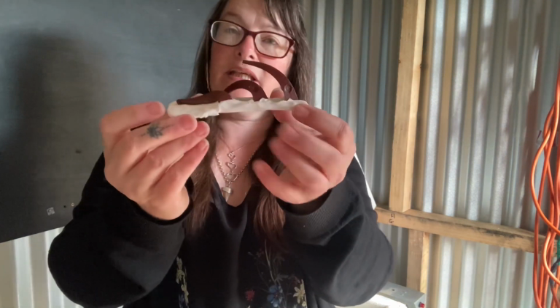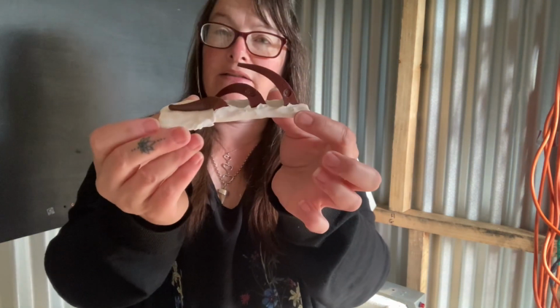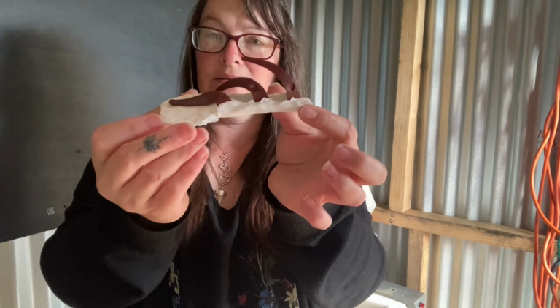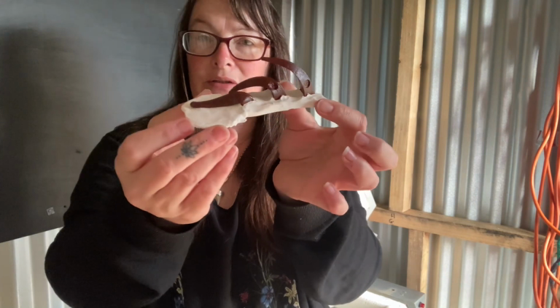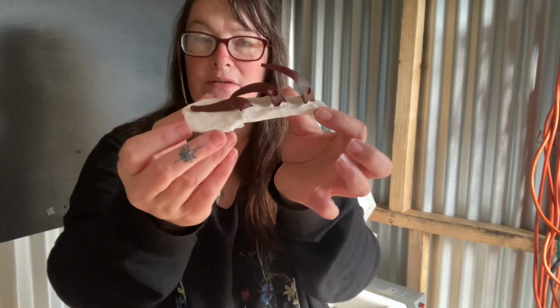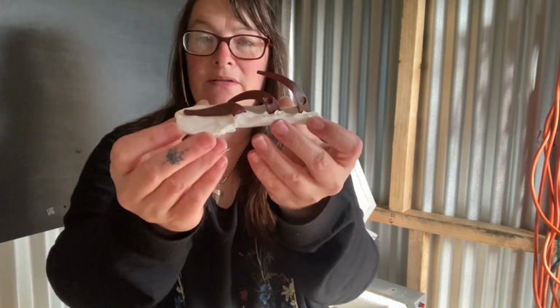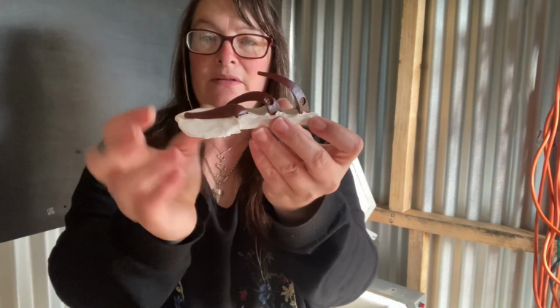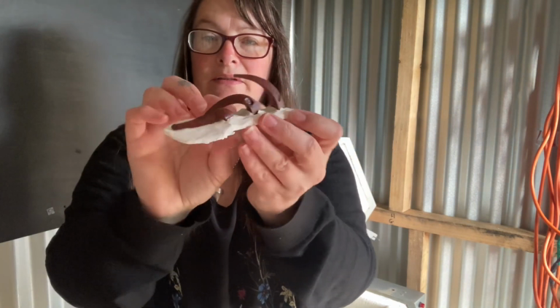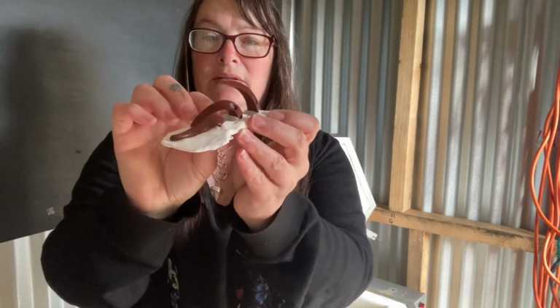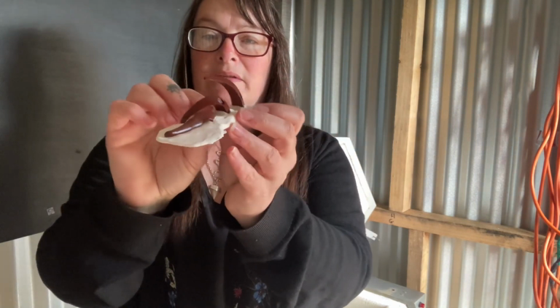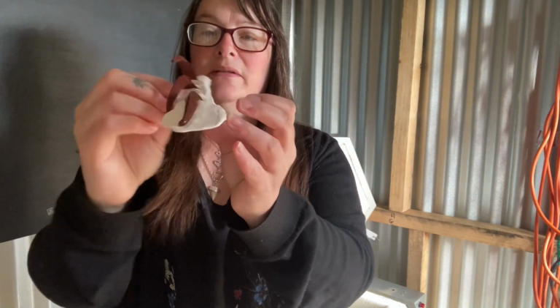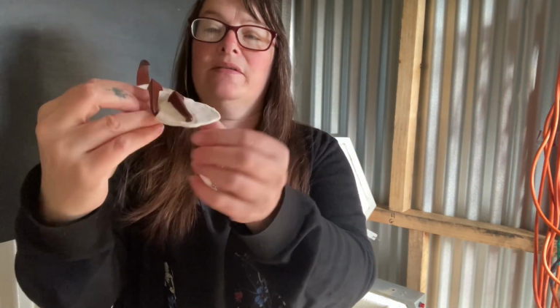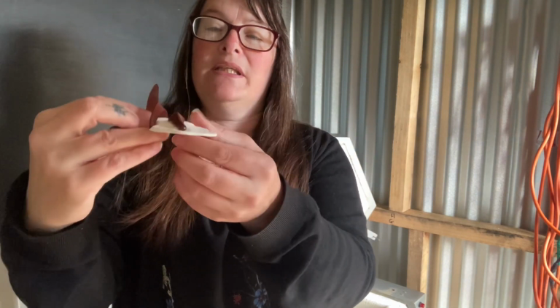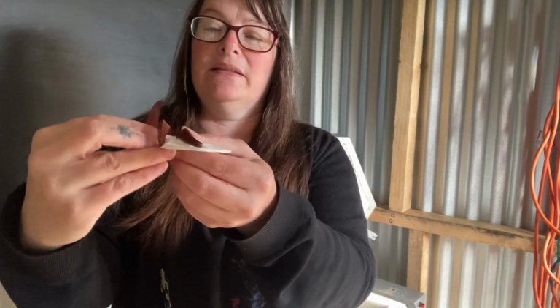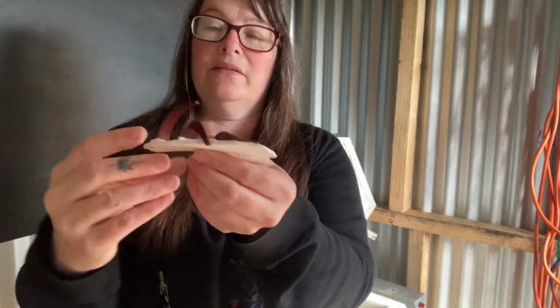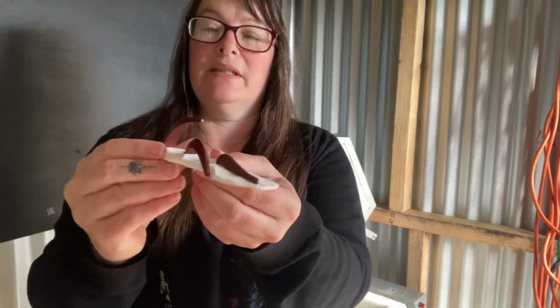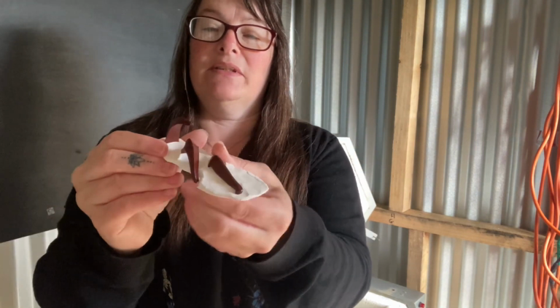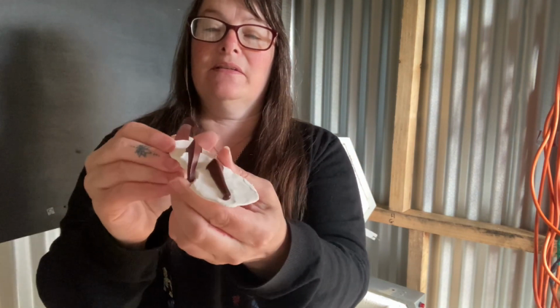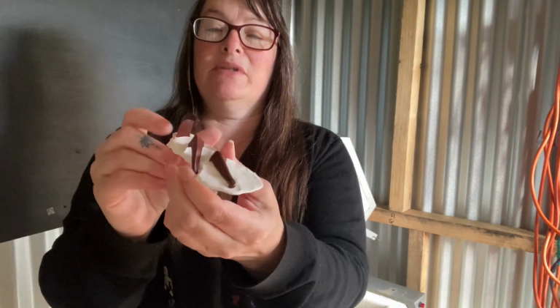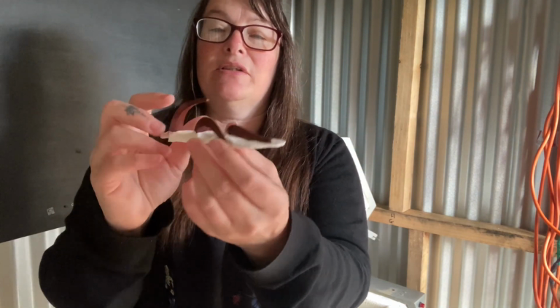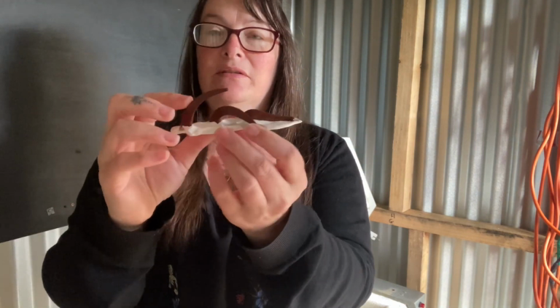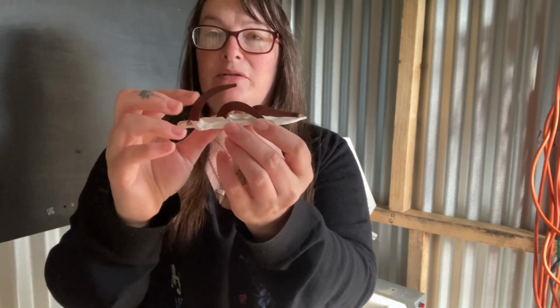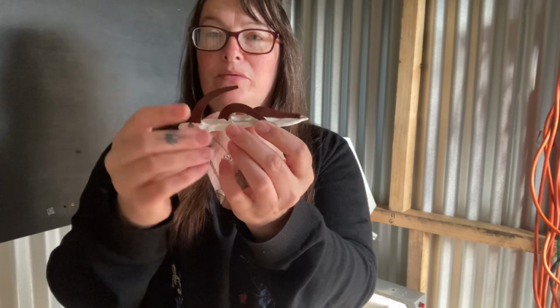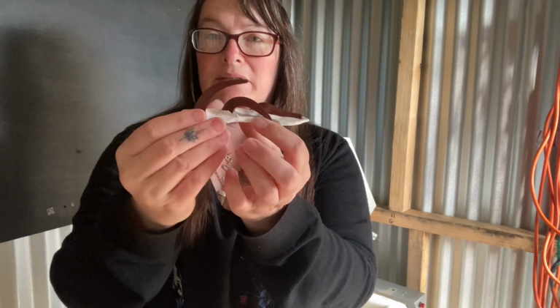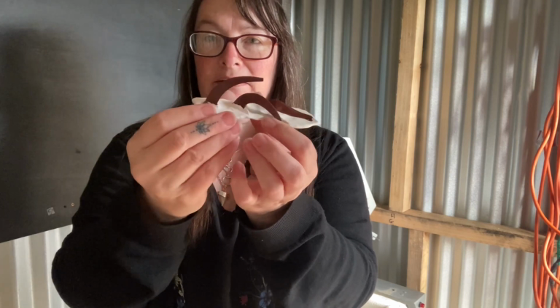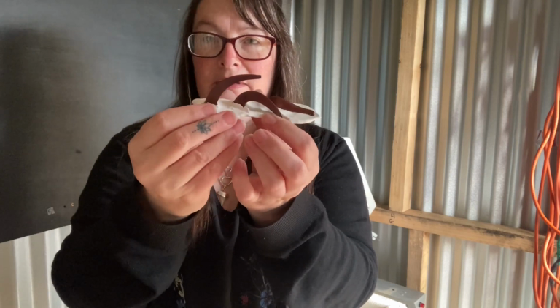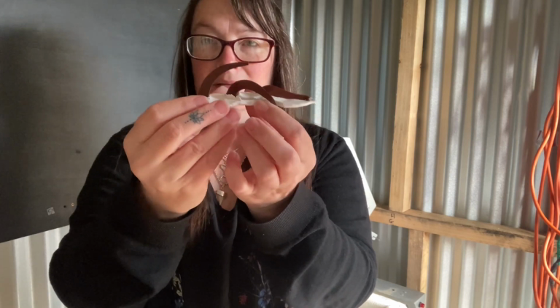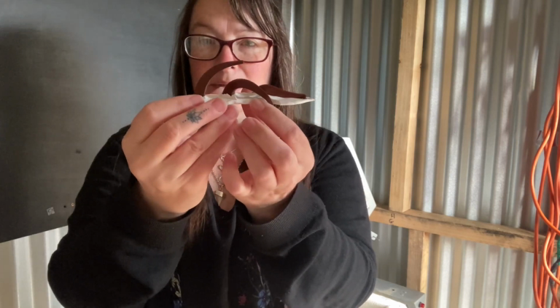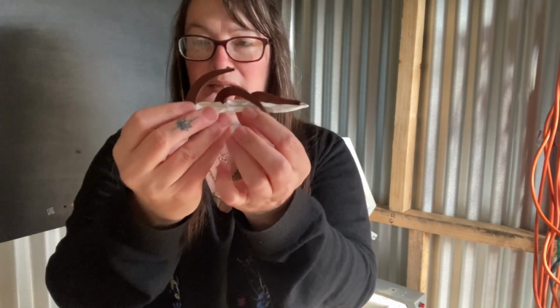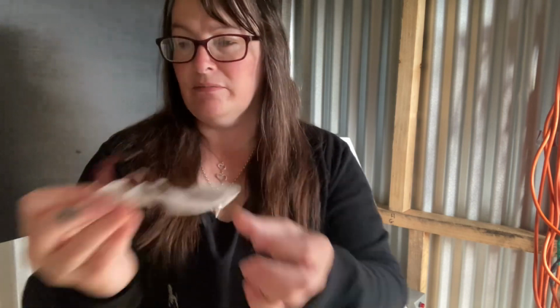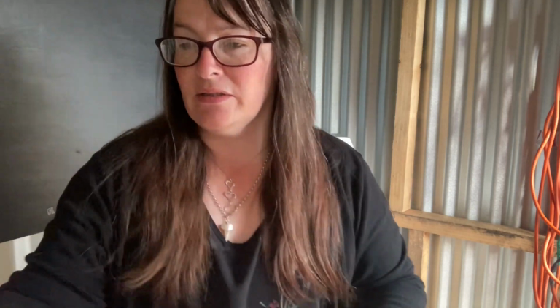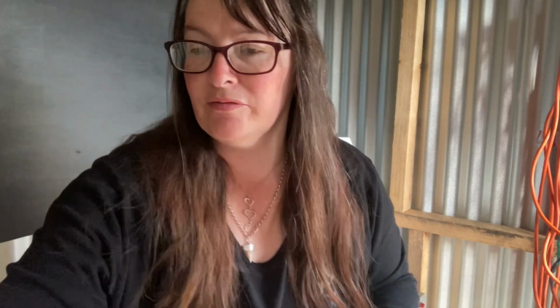Cones again - good cones there. I reached cone 04, or just started to reach cone 04.